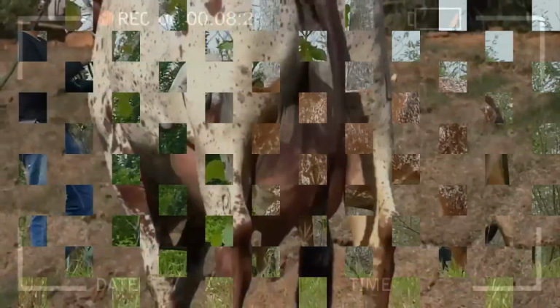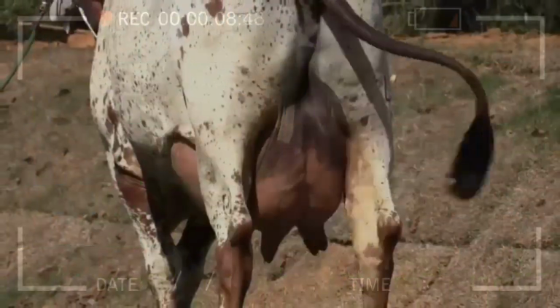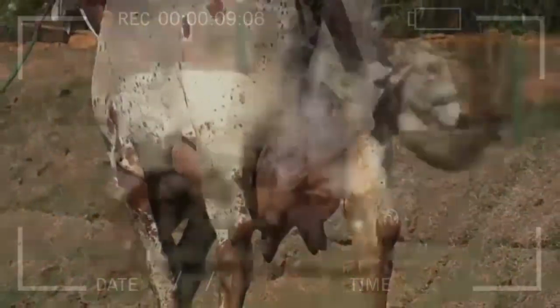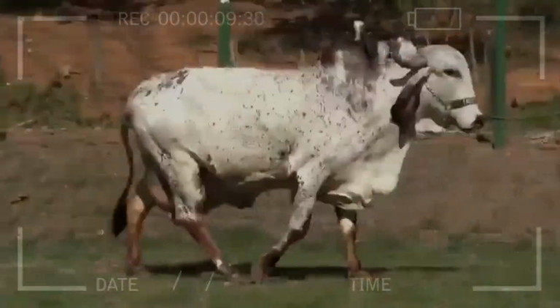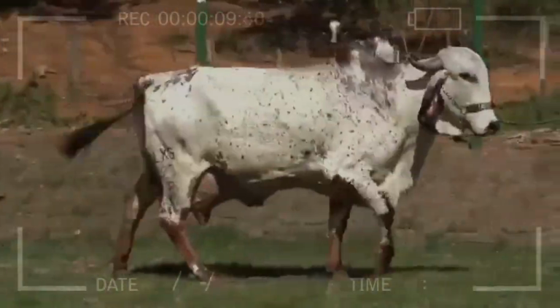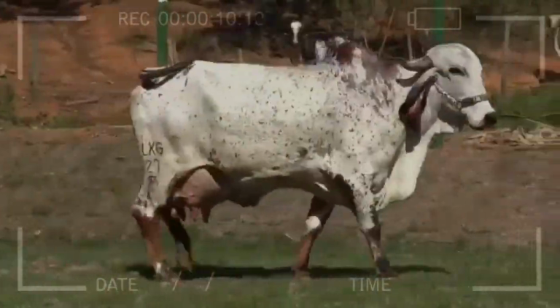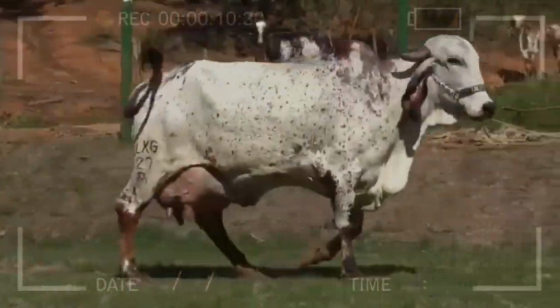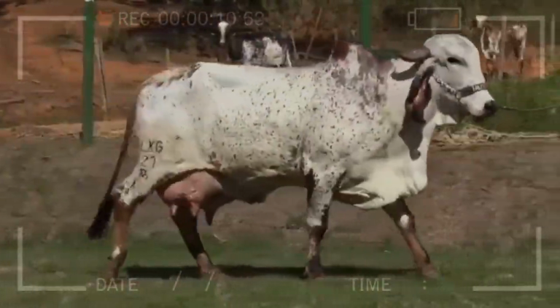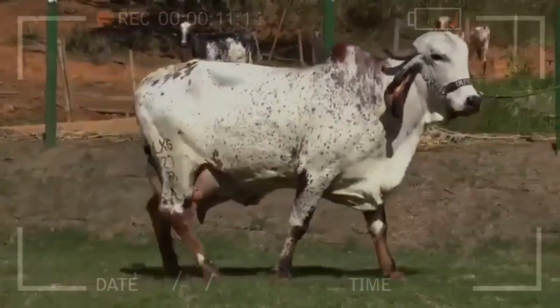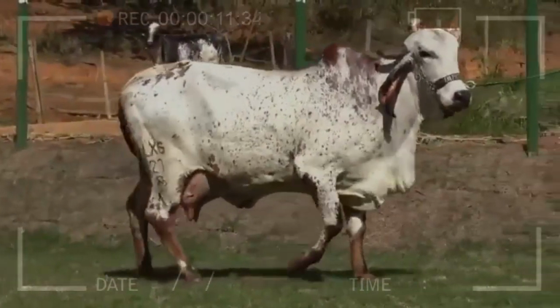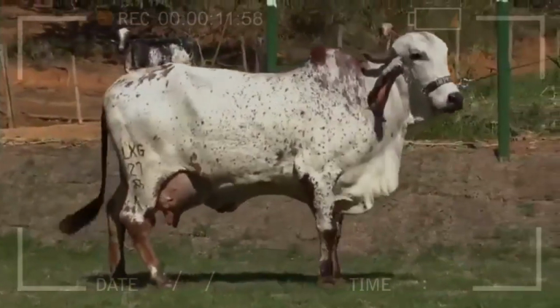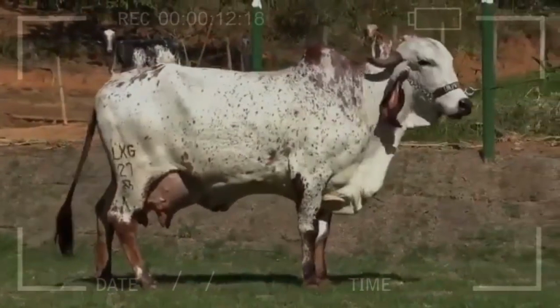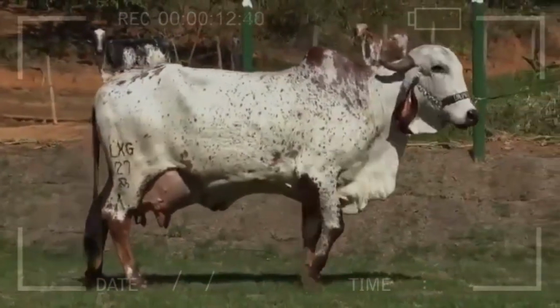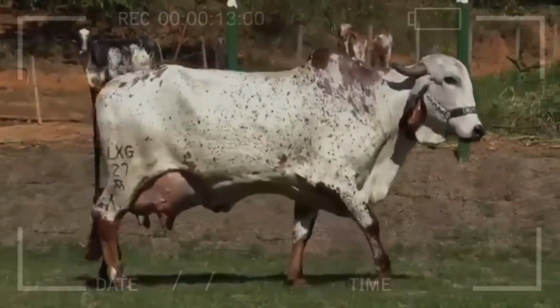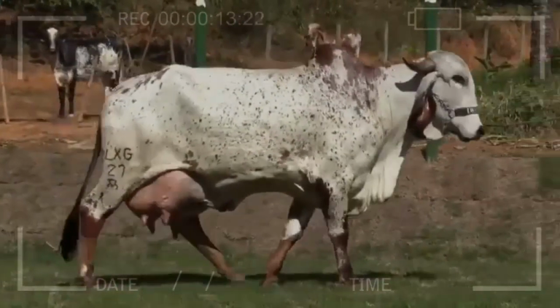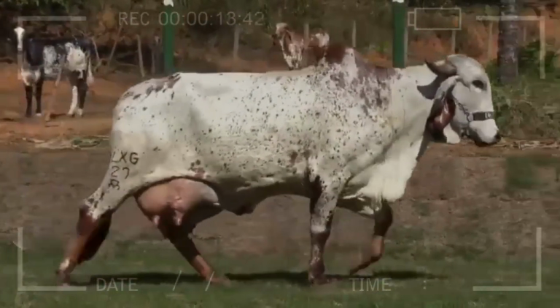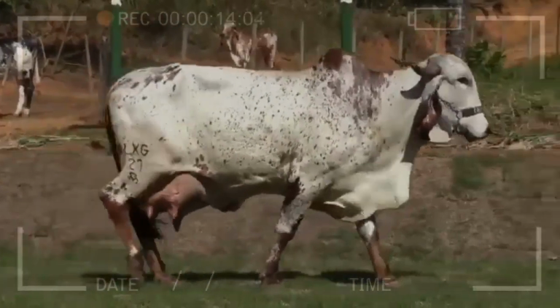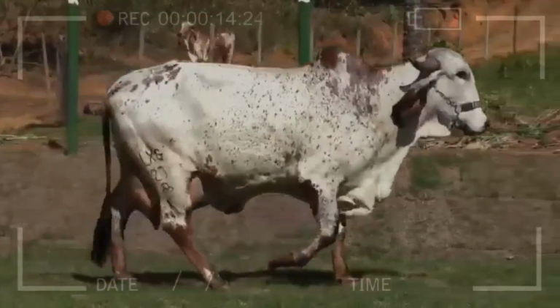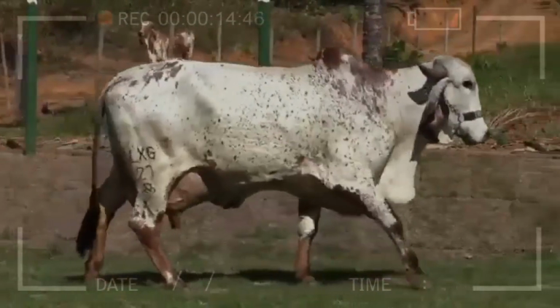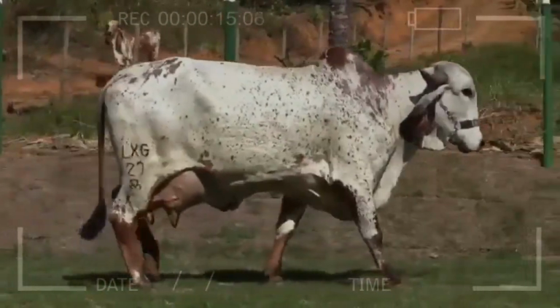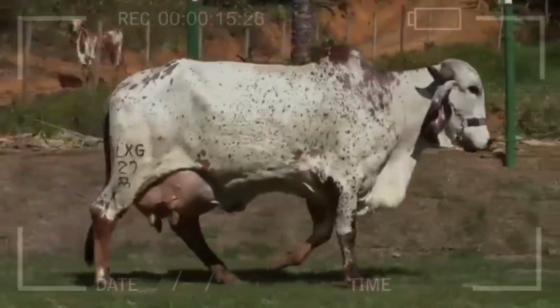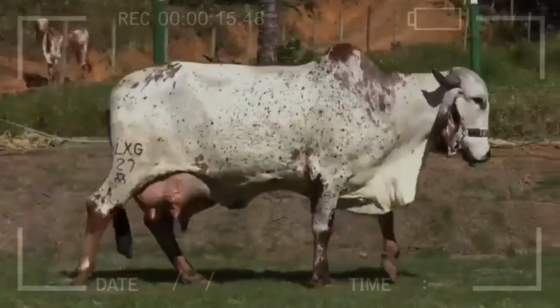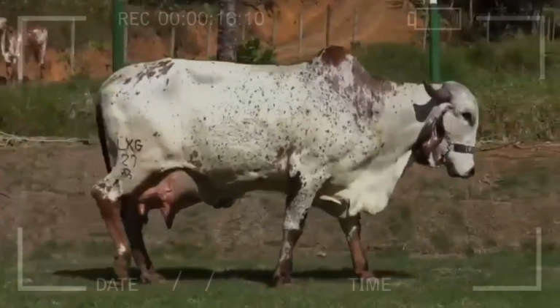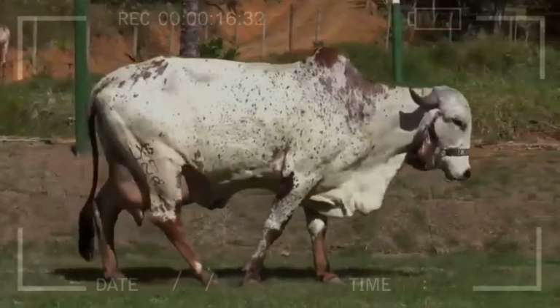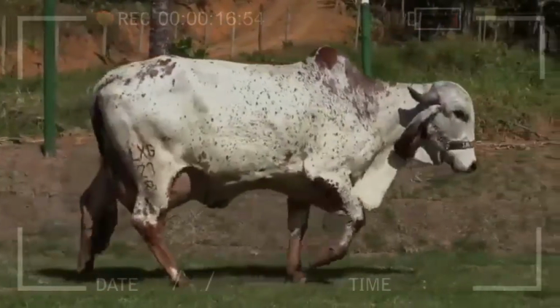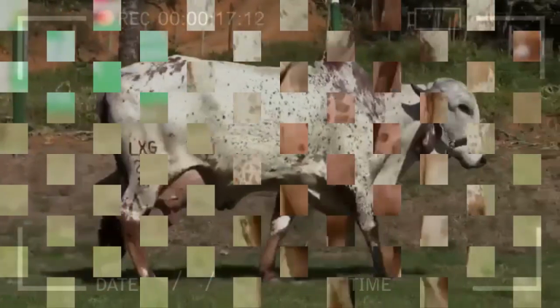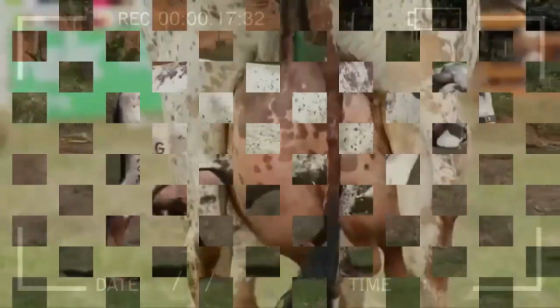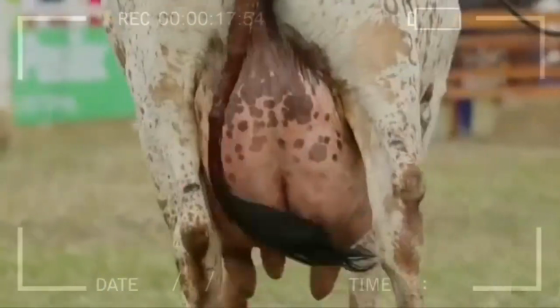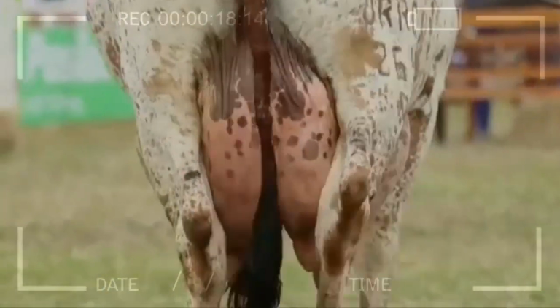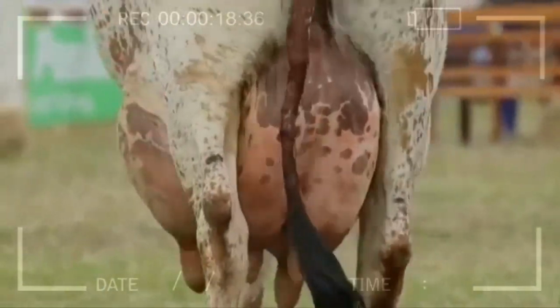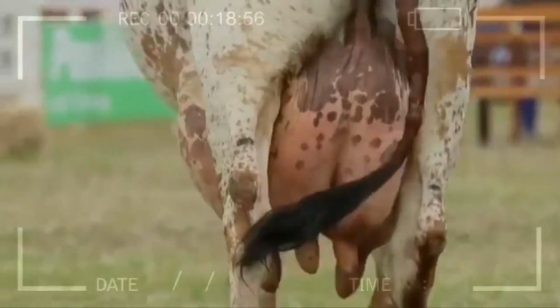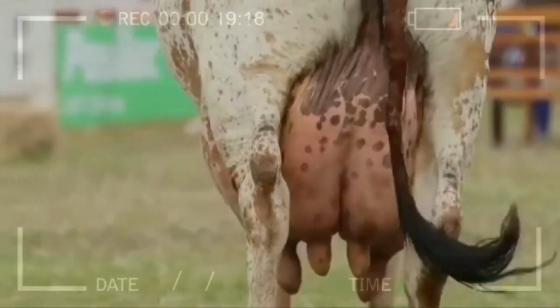Are there any disadvantages in breeding GIR? Some disadvantages include the need for special care in cold climates, their prolonged time to reach the optimal weight for commercialization, and, in some cases, the need for additional management in intensive grazing systems.